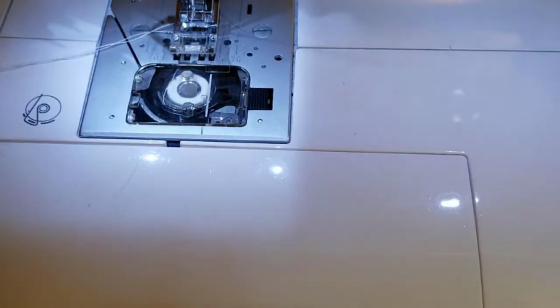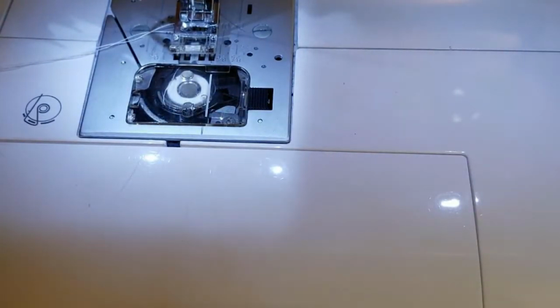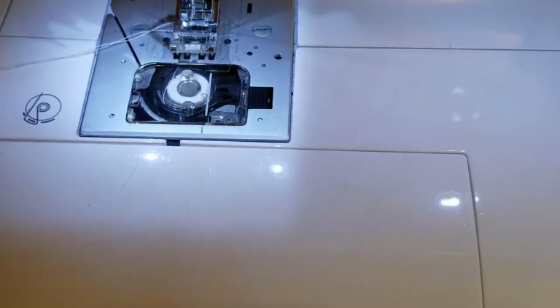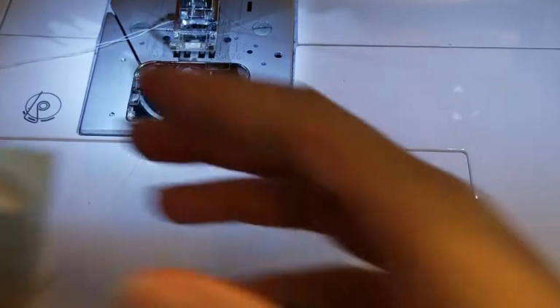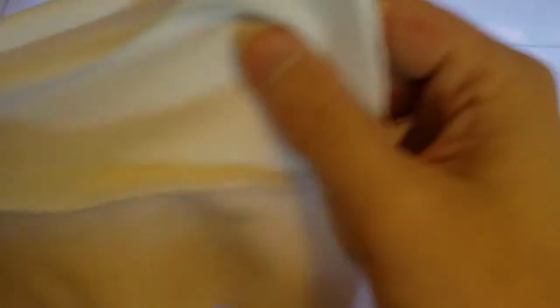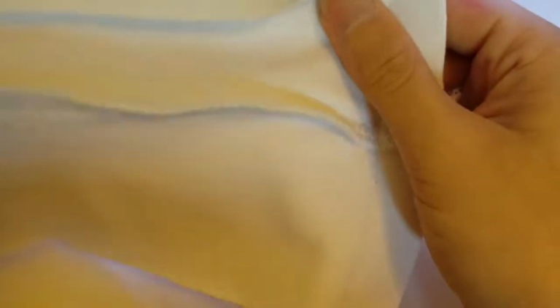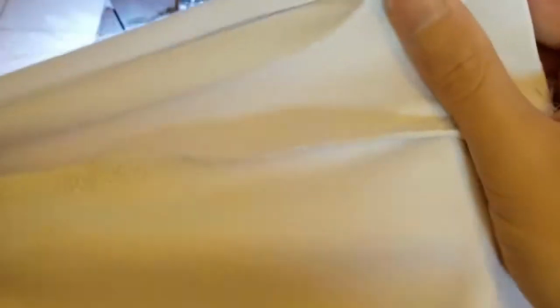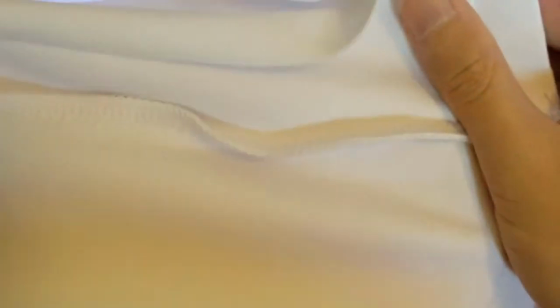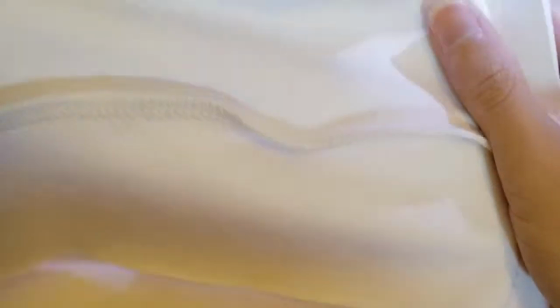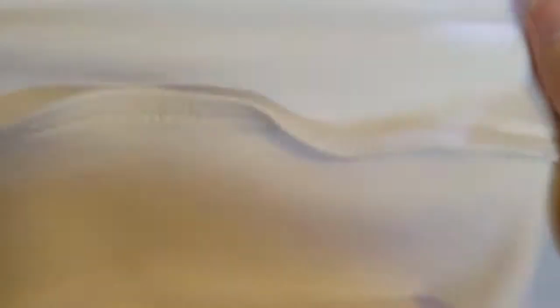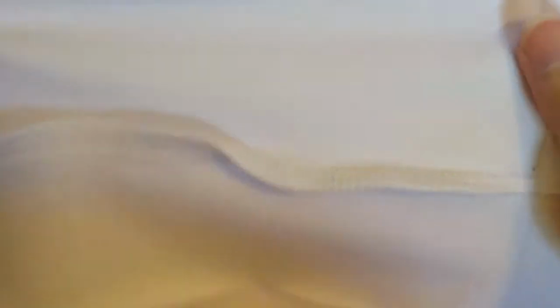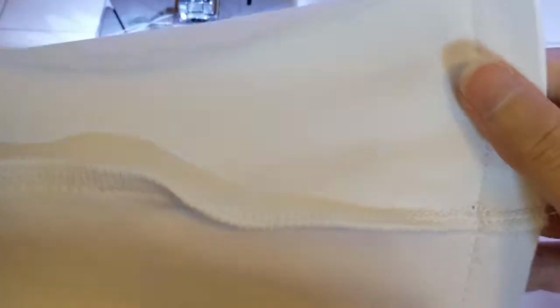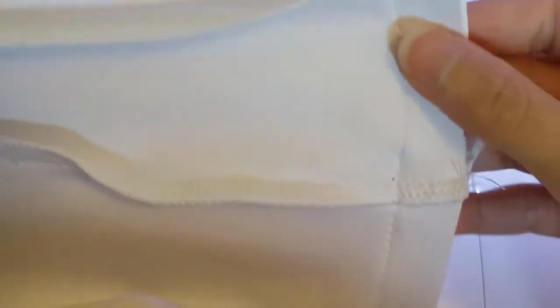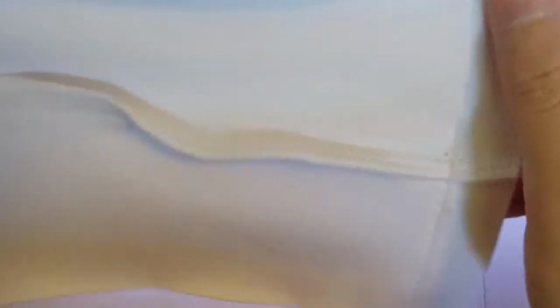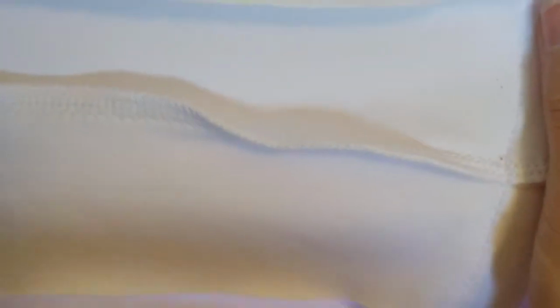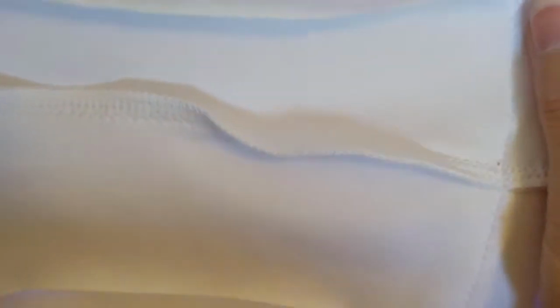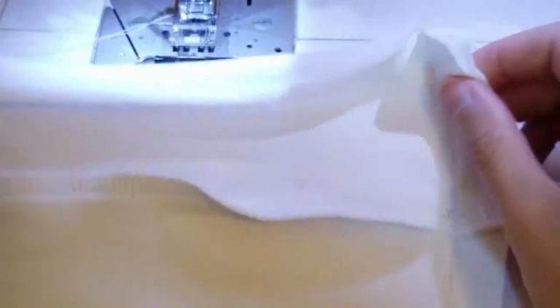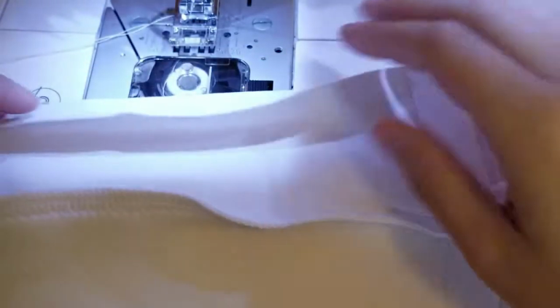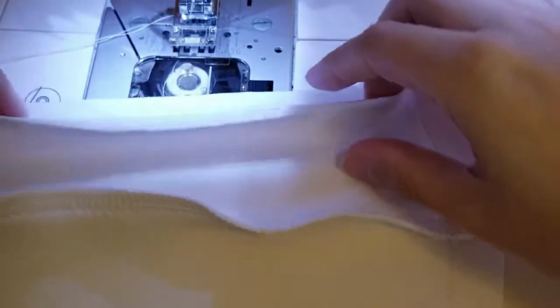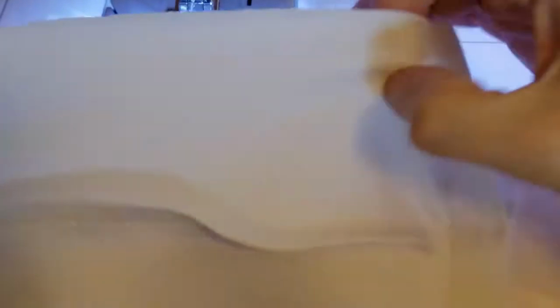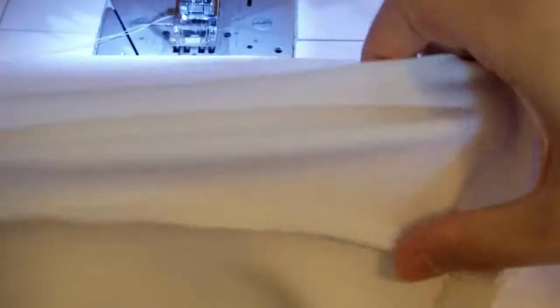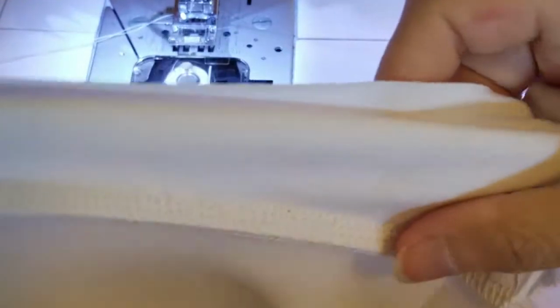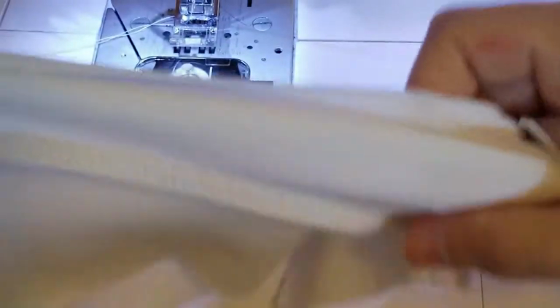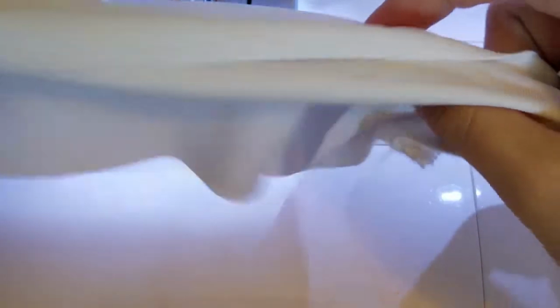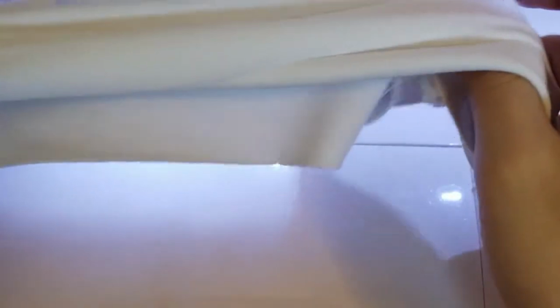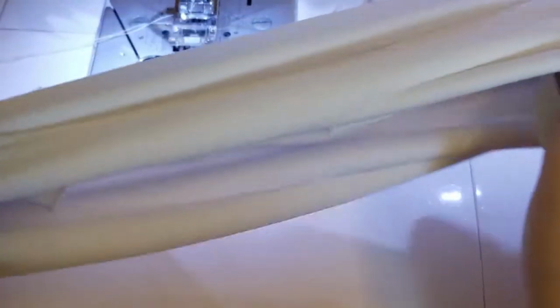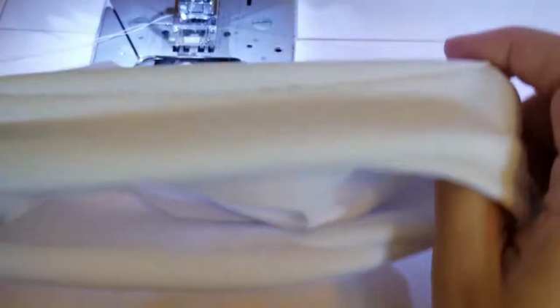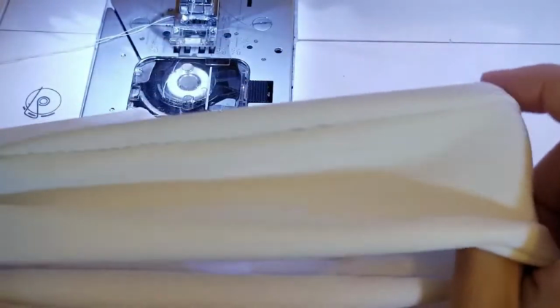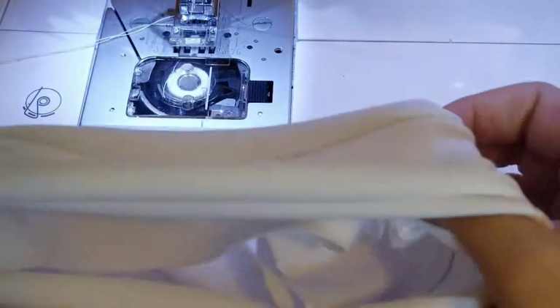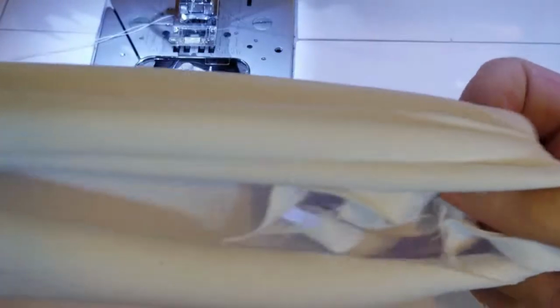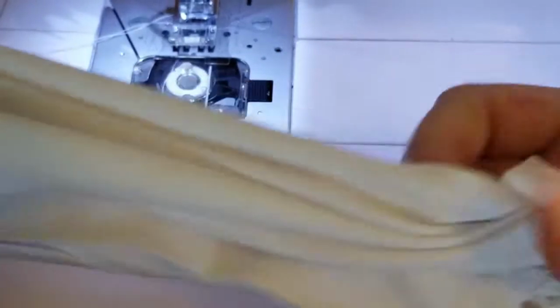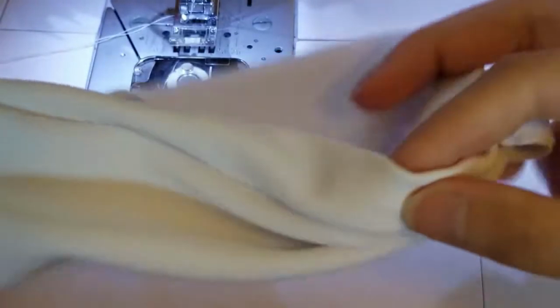Make sure you trim off the excess fabric or serge it. Then flip the tube you've made and fold it over. You have your collar done — now it's time to attach it to the shirt.